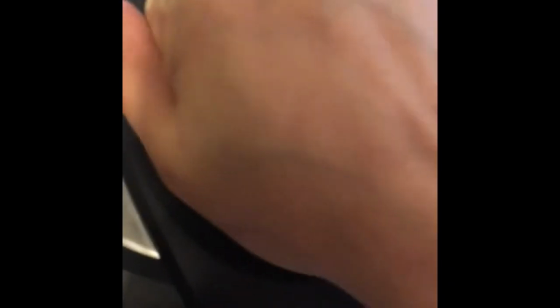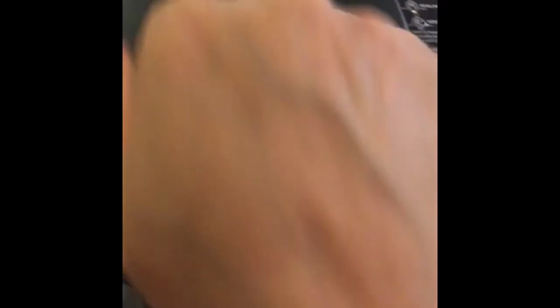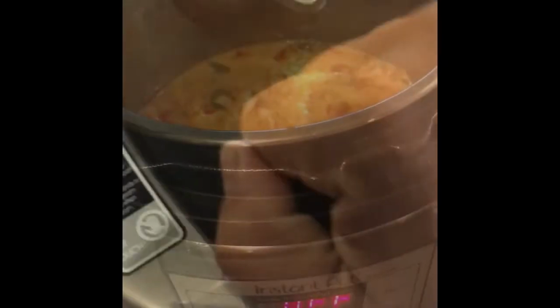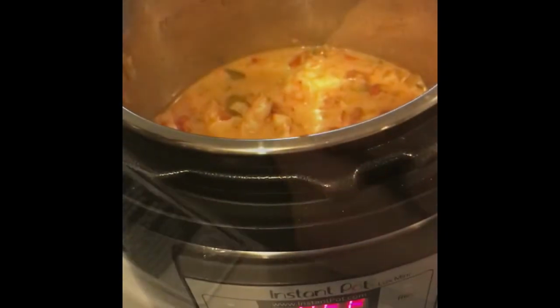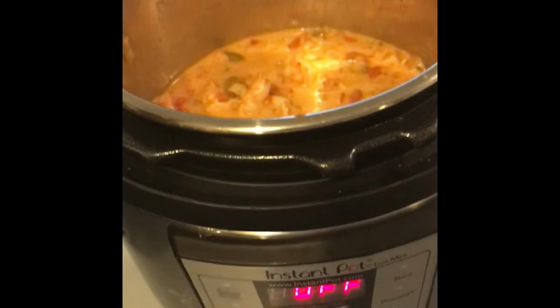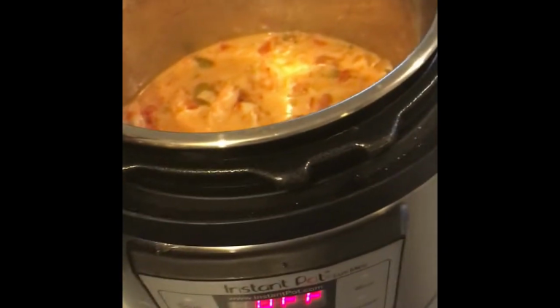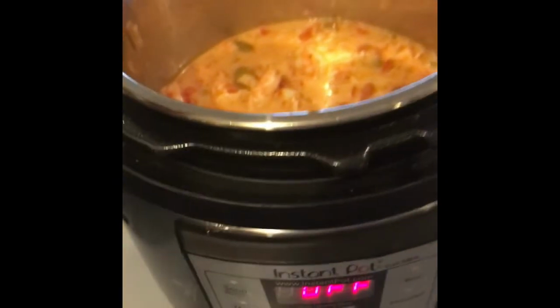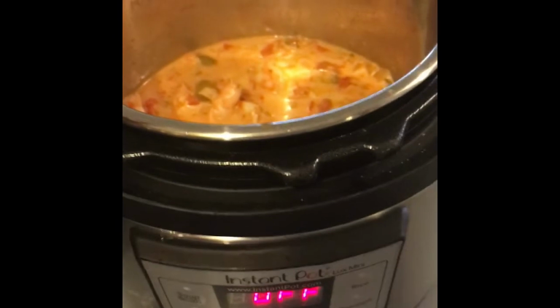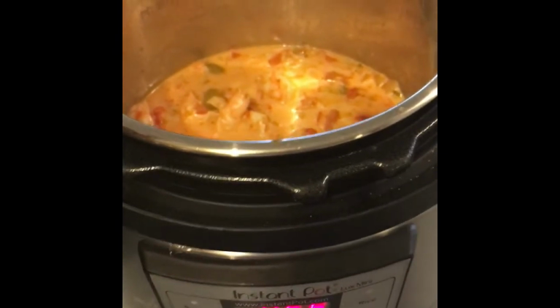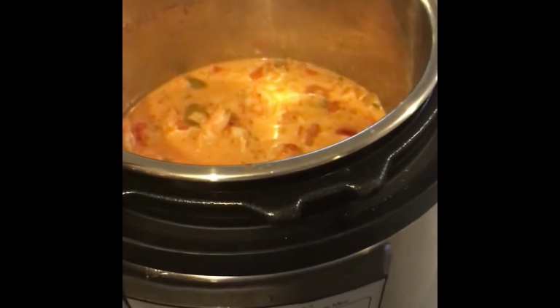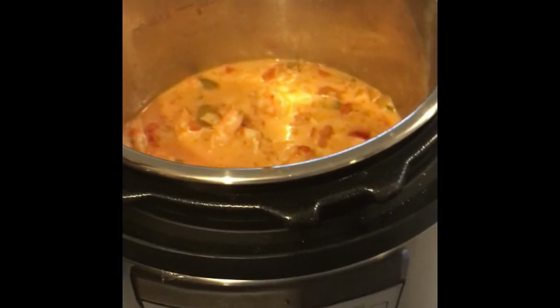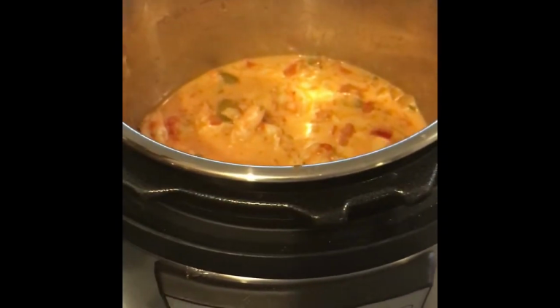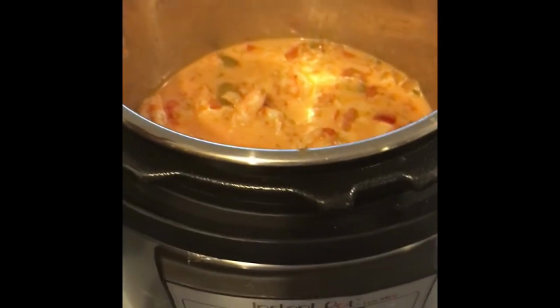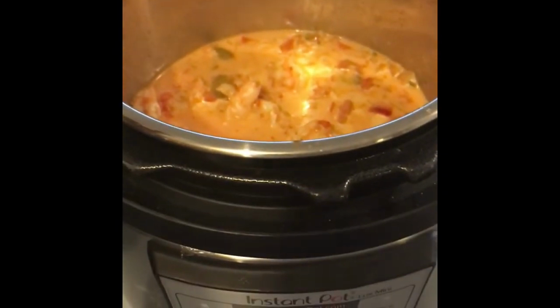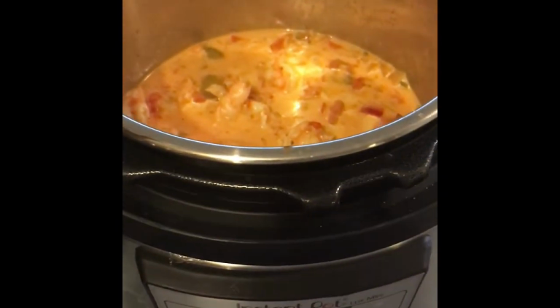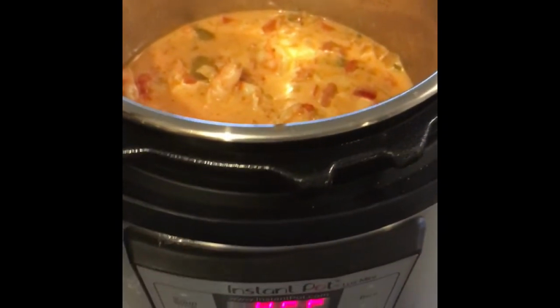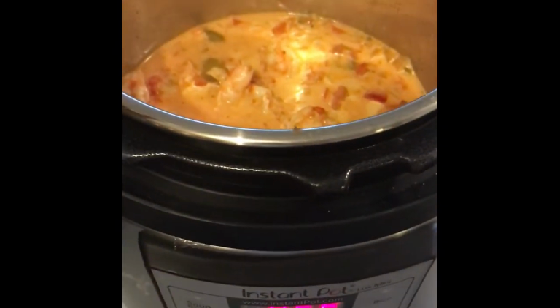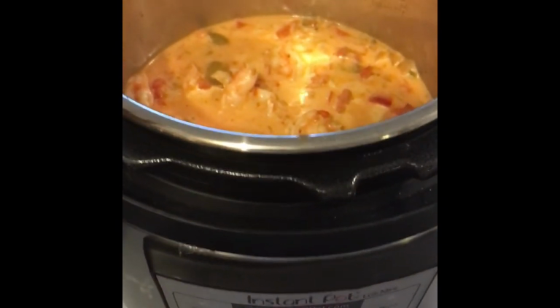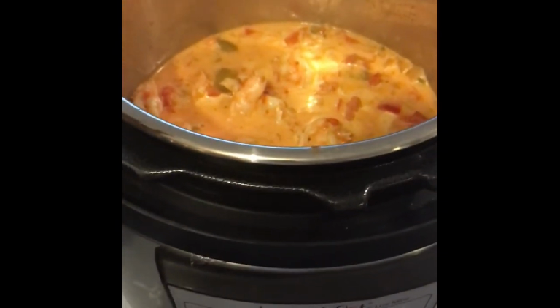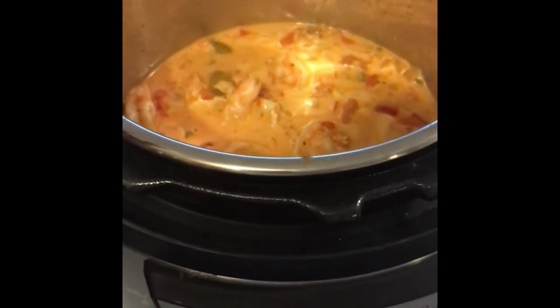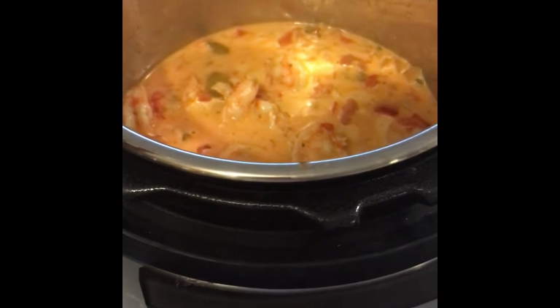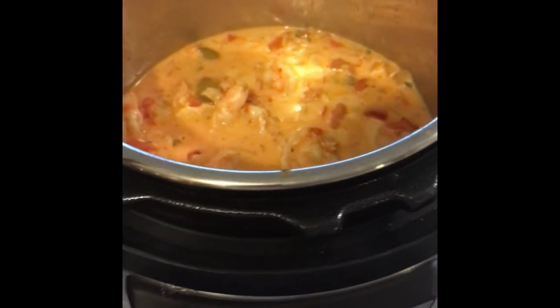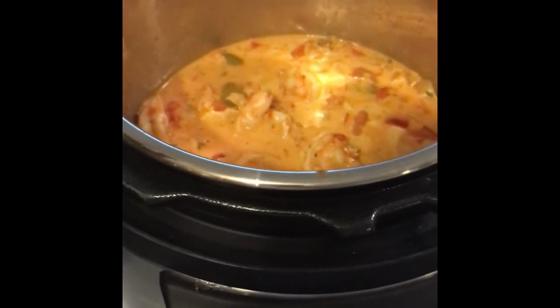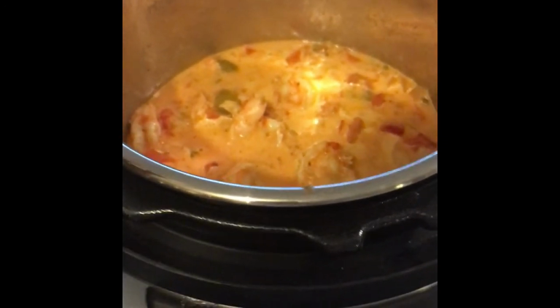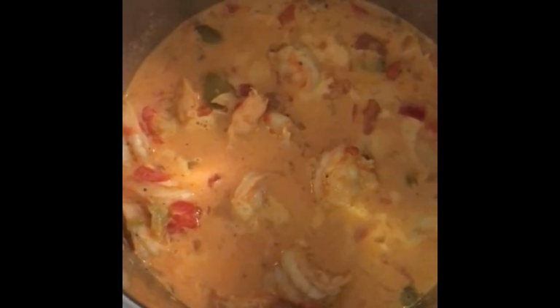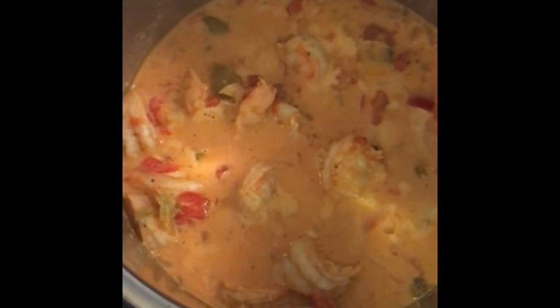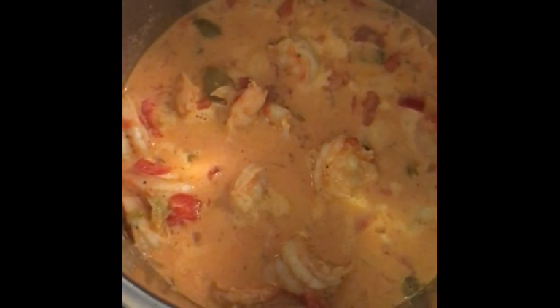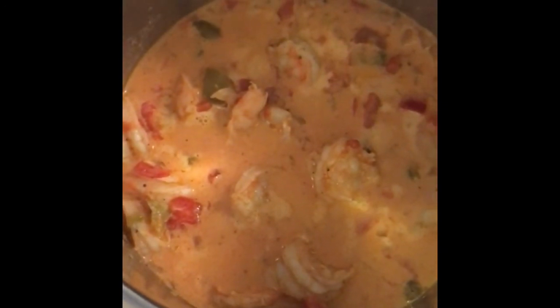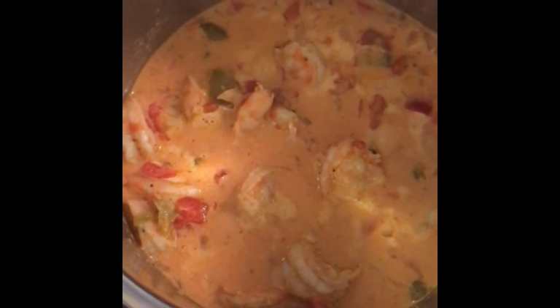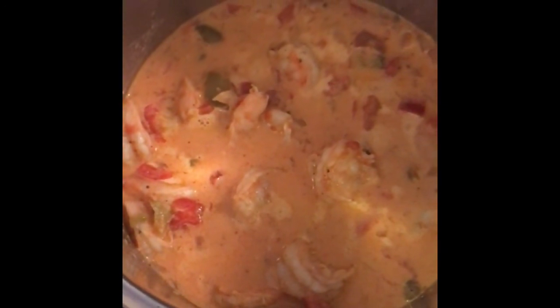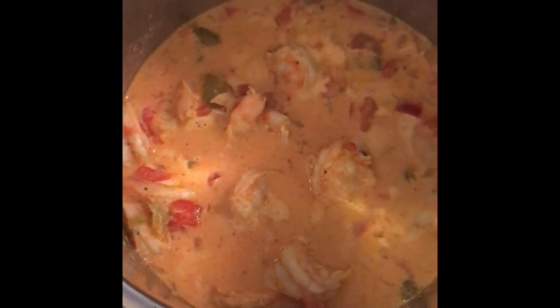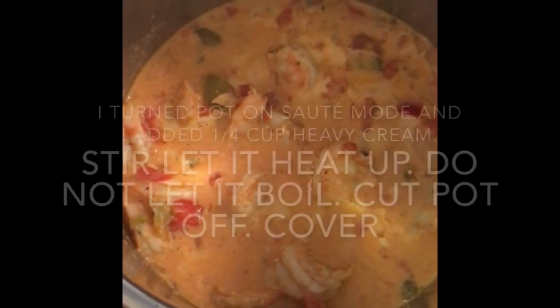I got so caught up in making this that I forgot to finish recording the rest of the video. The recipe said 10 minutes, but I ended up doing 15 minutes.